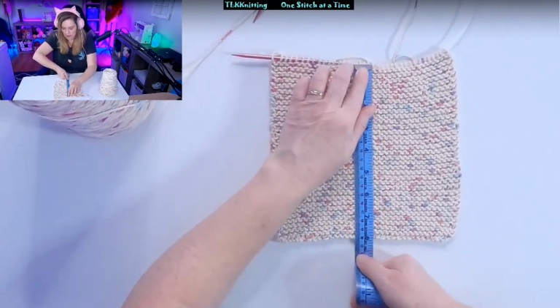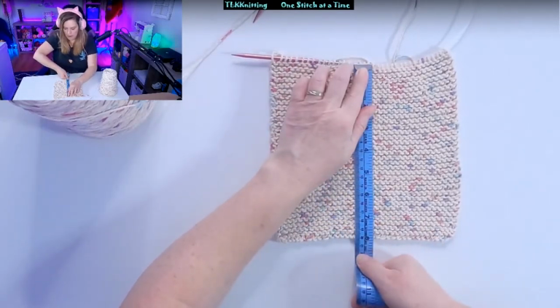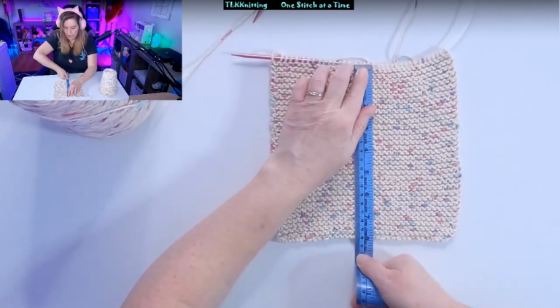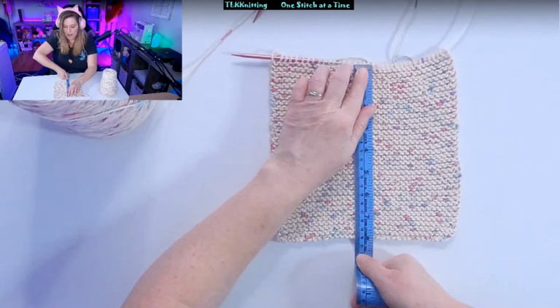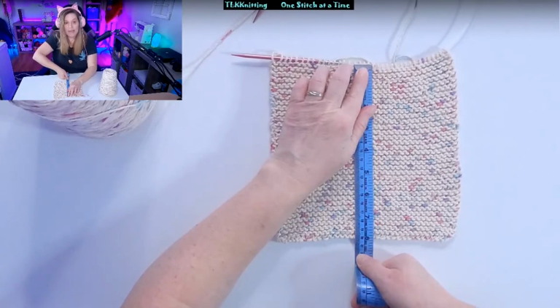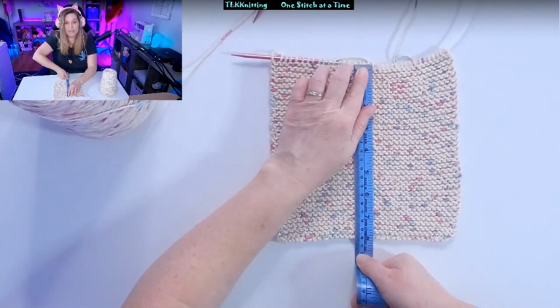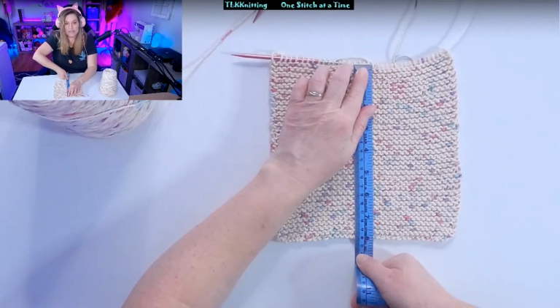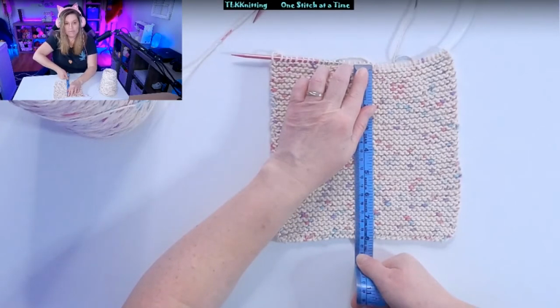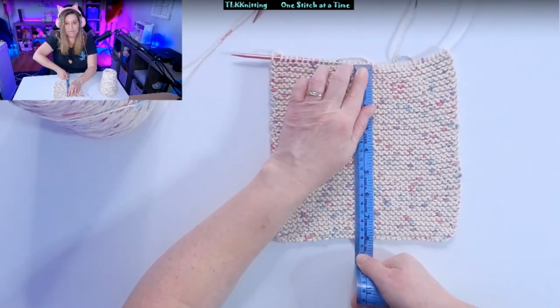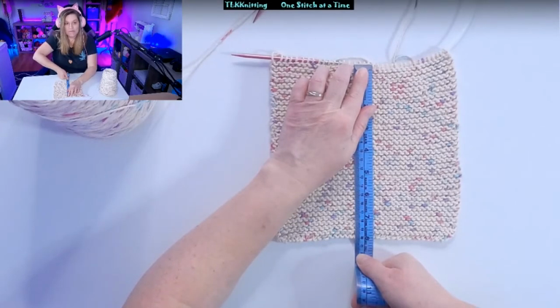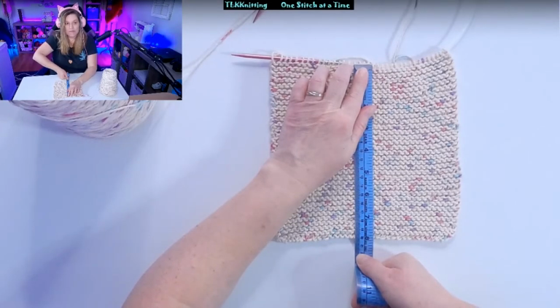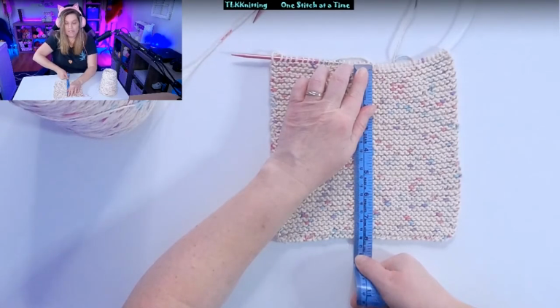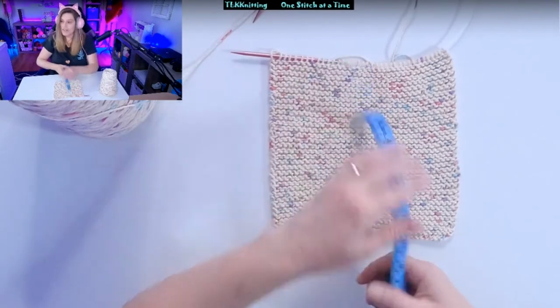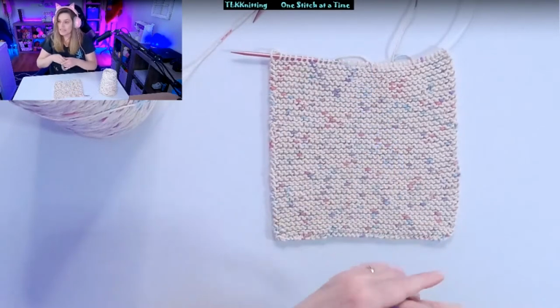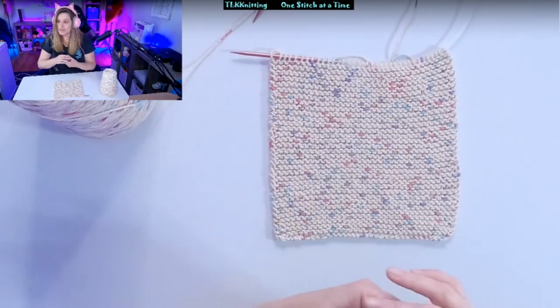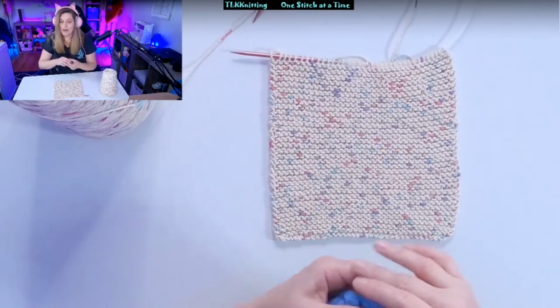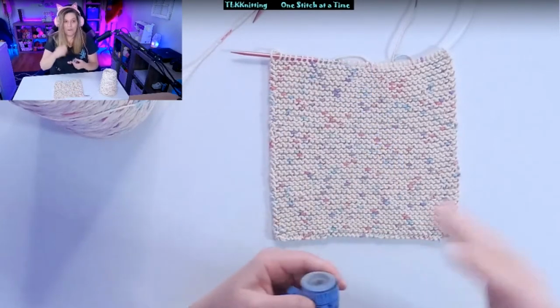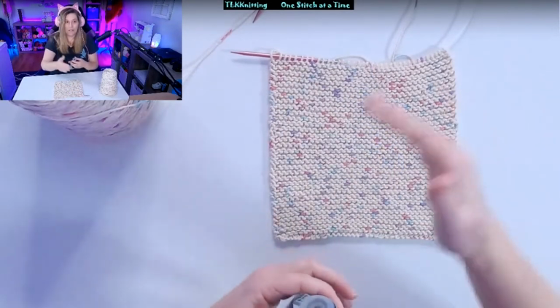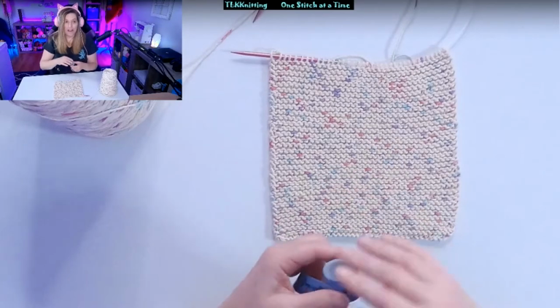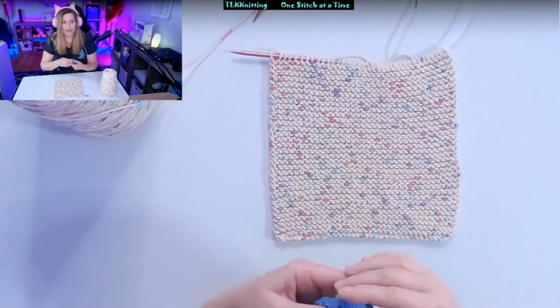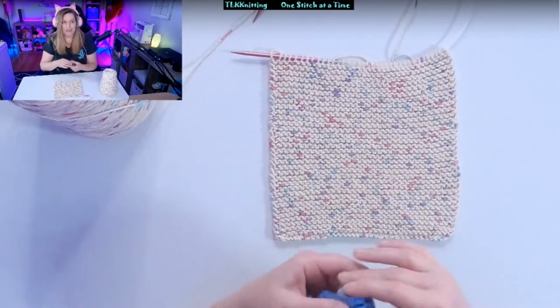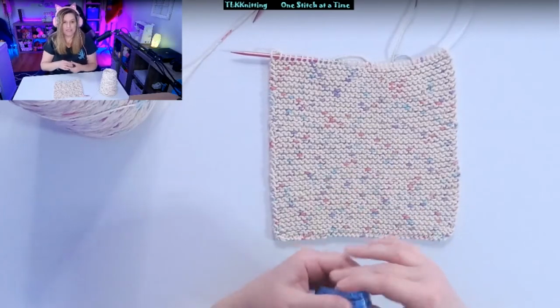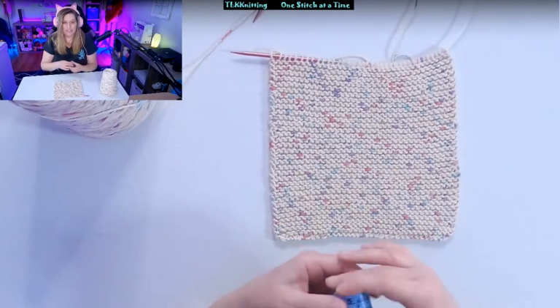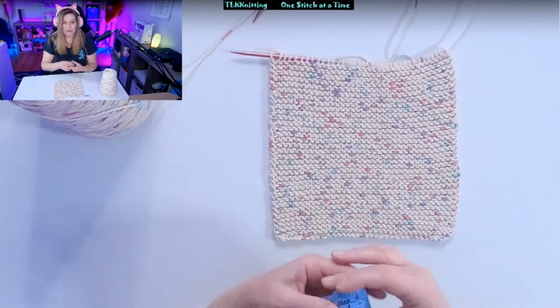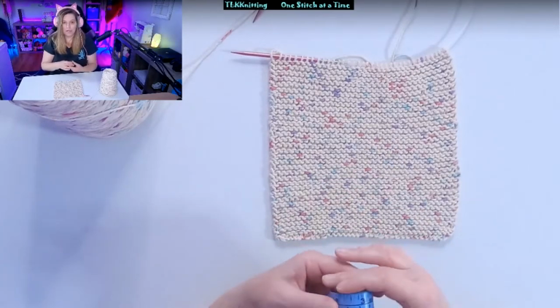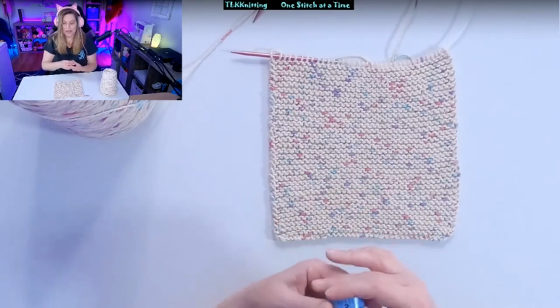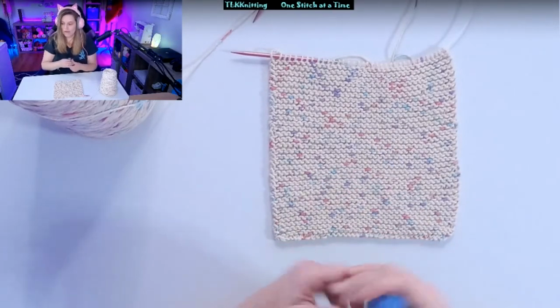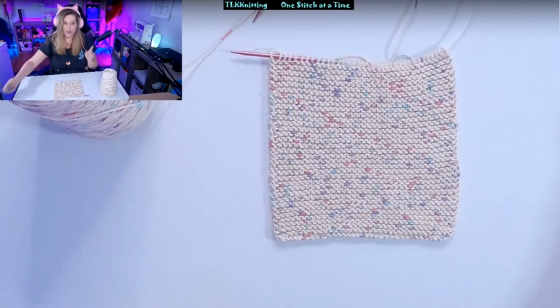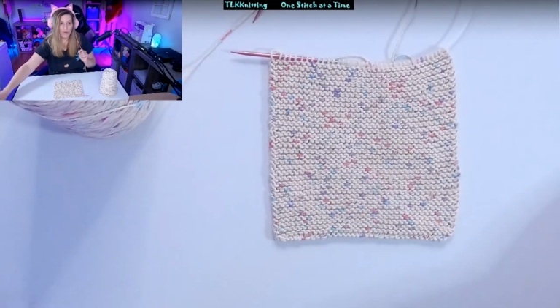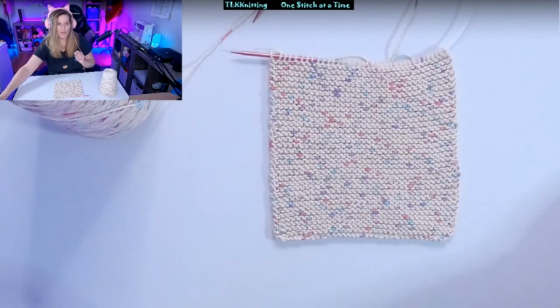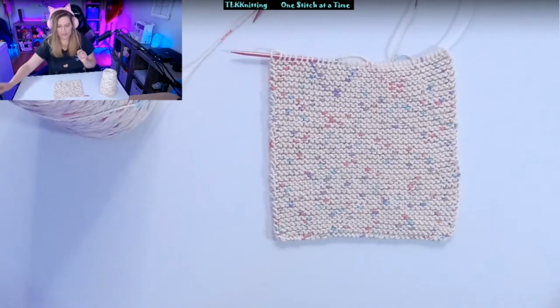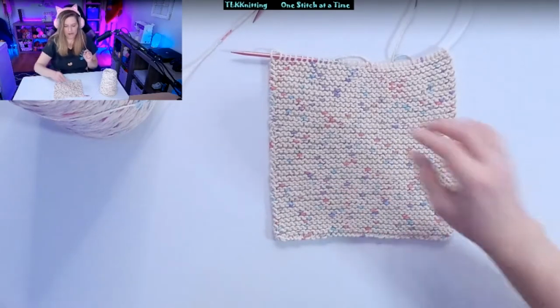And we have eight inches. That's how long I want the dishcloth, so I'm going to go ahead now and show you how to bind off.